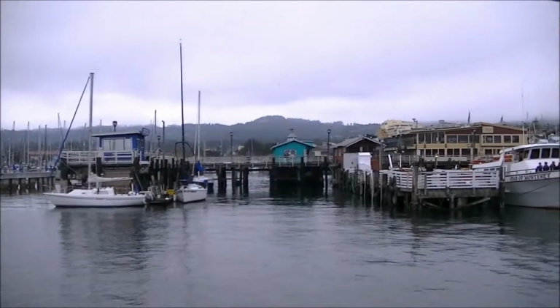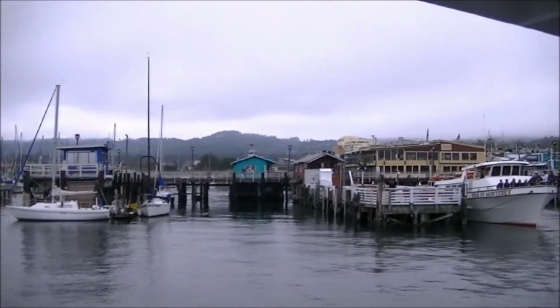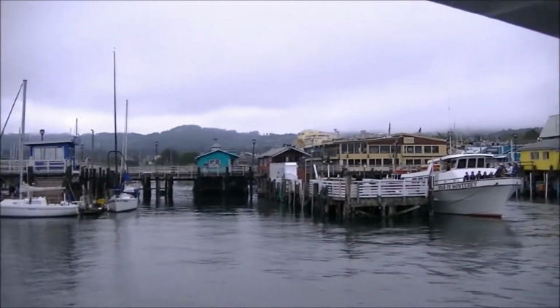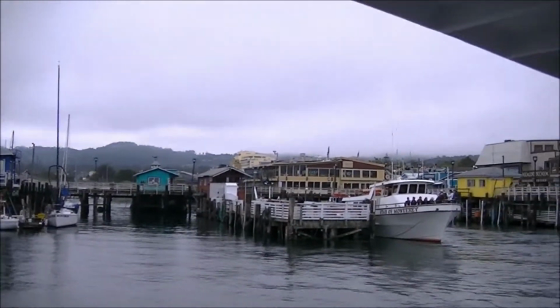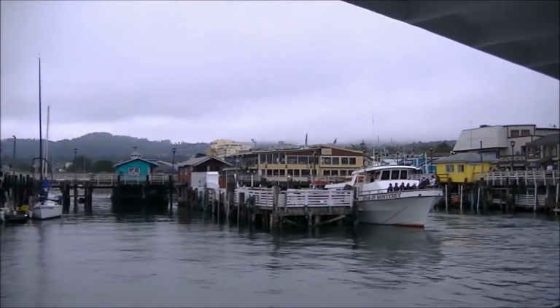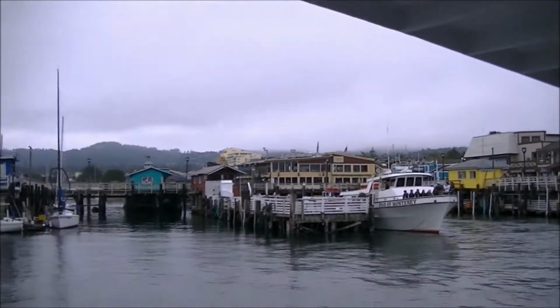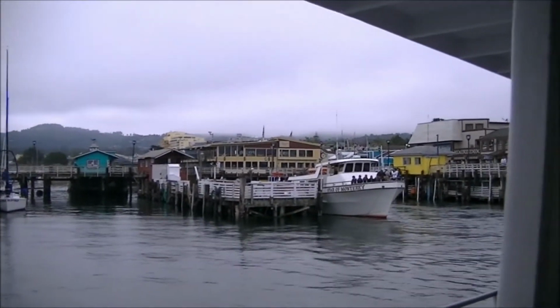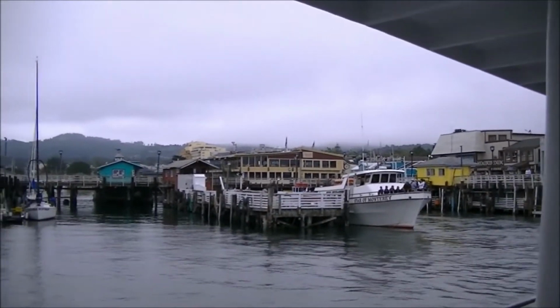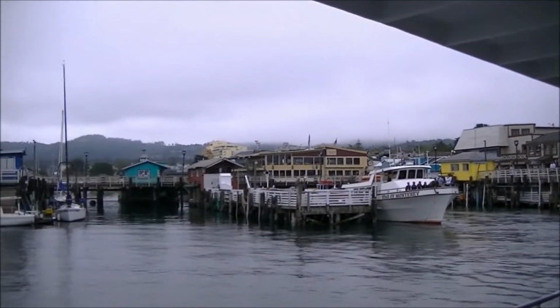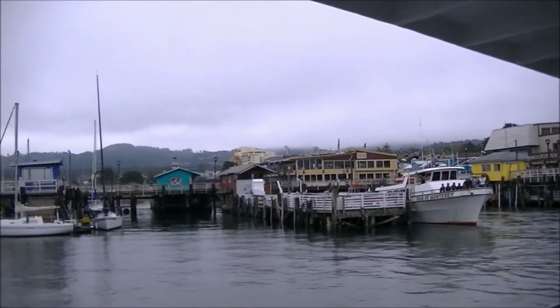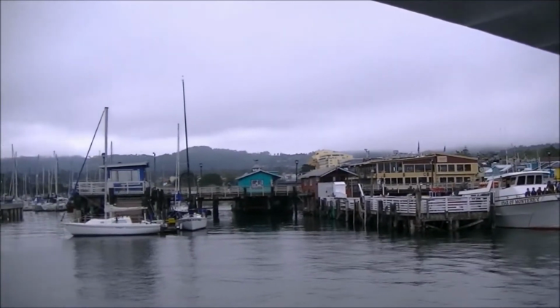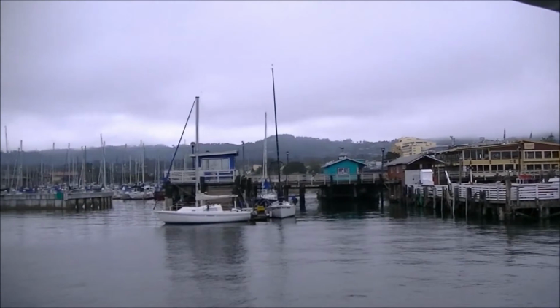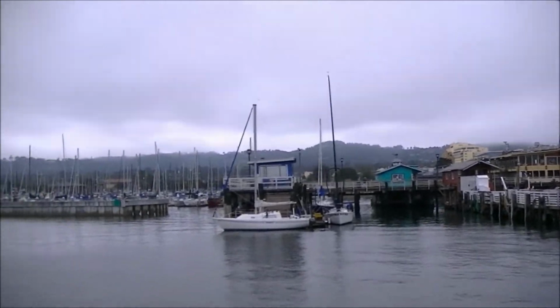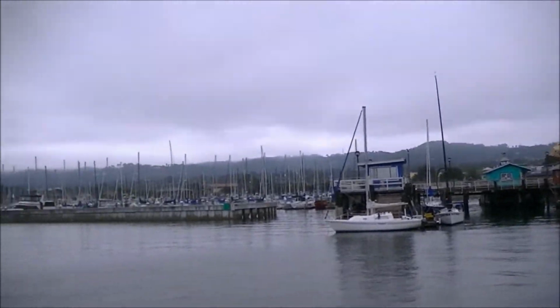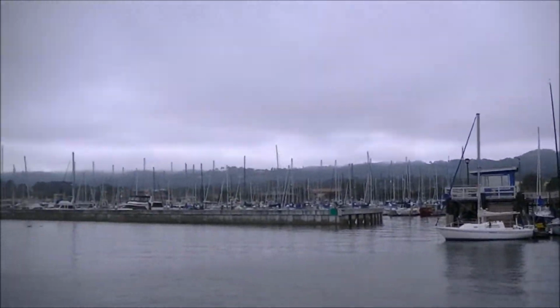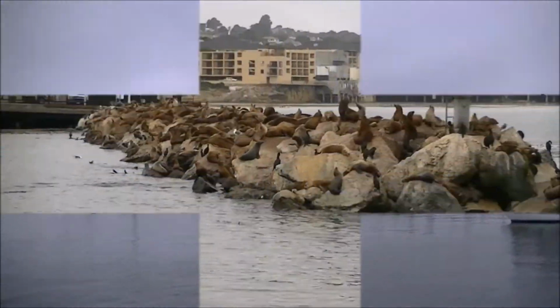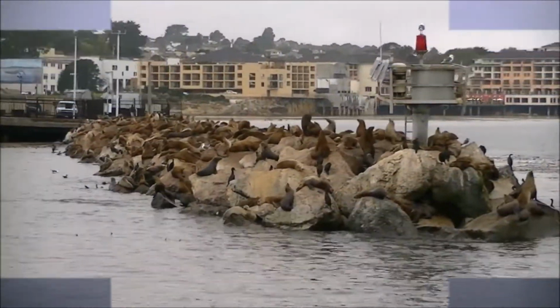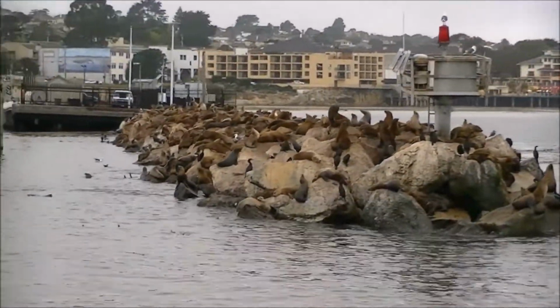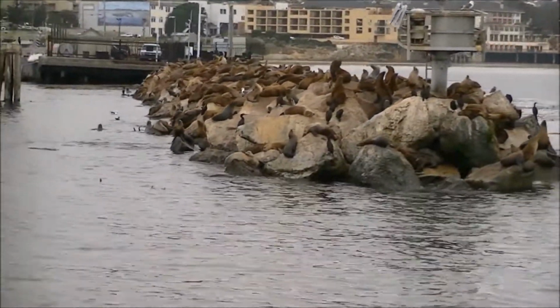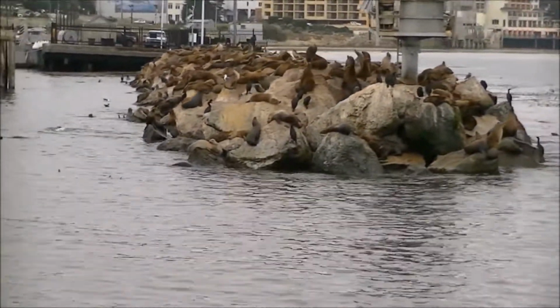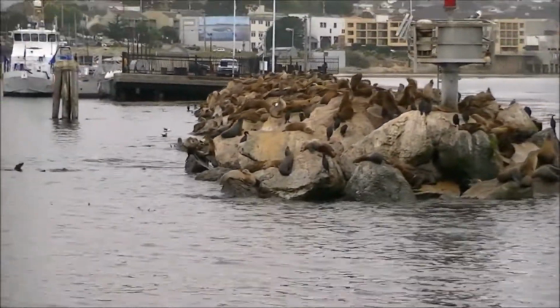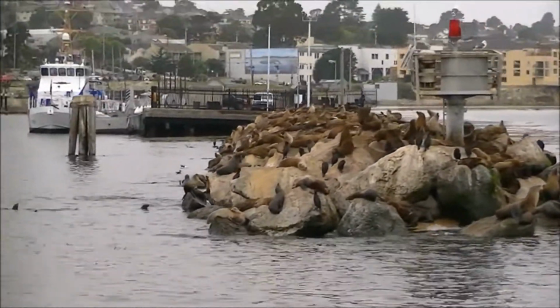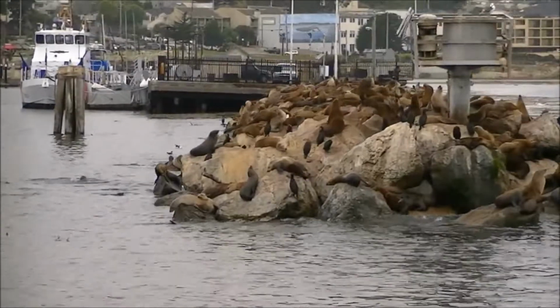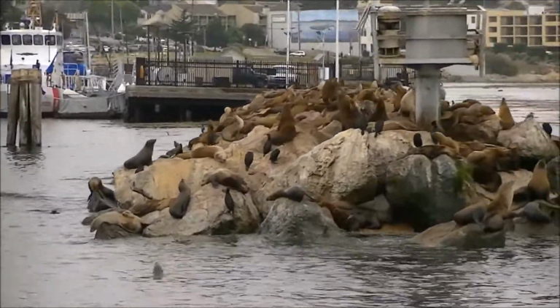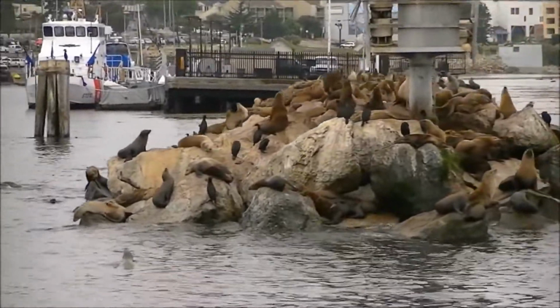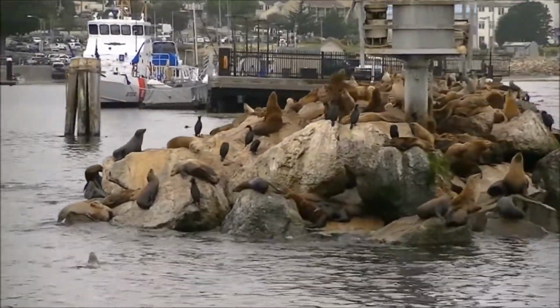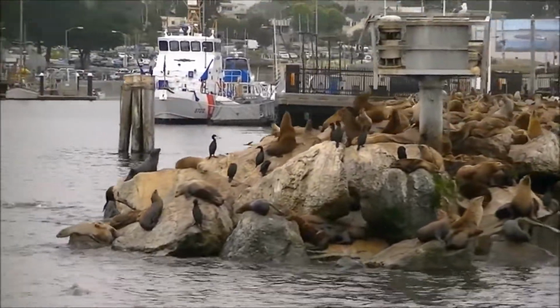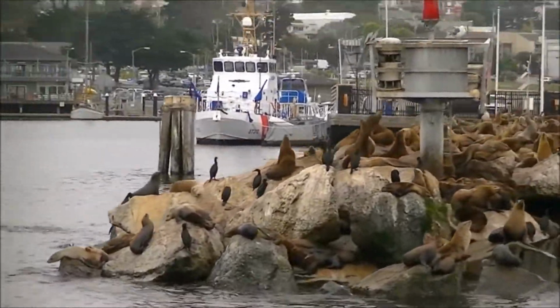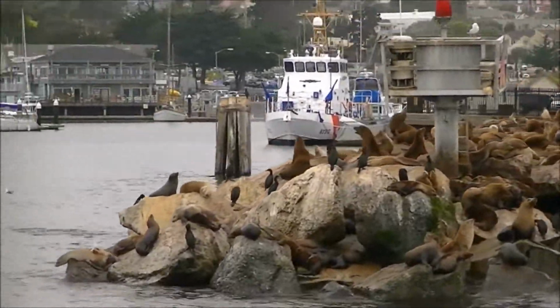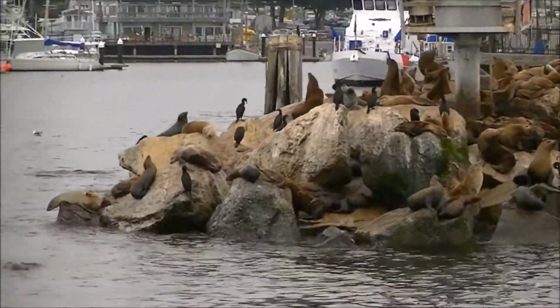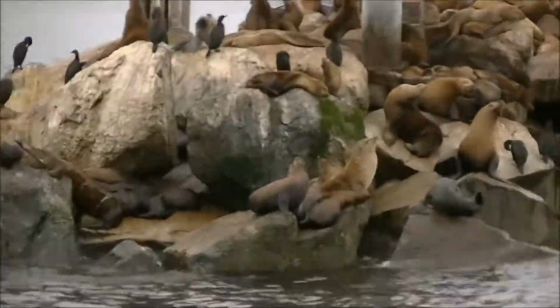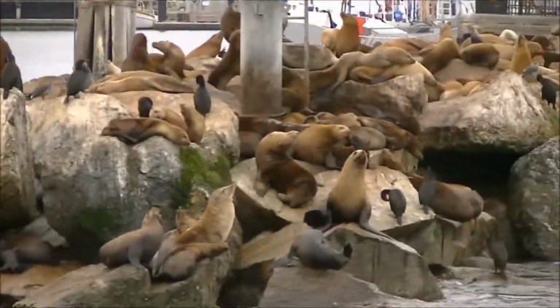So we're setting sail here to go whale watching. They're not predicting good results. They're going to head out tonight to forage and feed and go after just about anything they can get their powerful jaws onto.